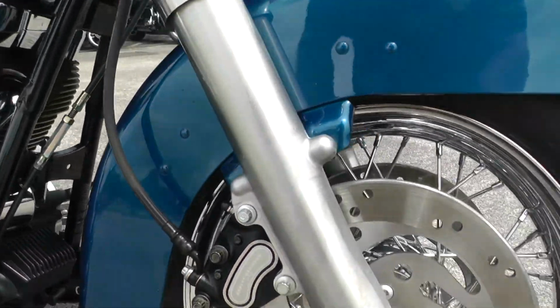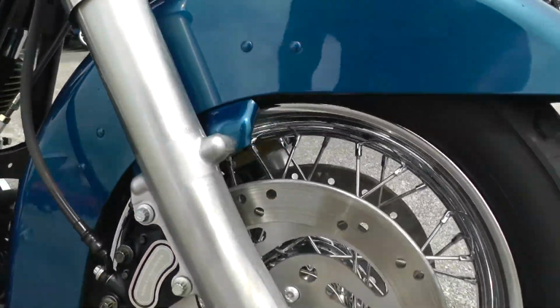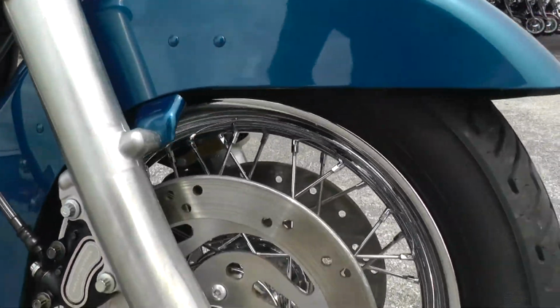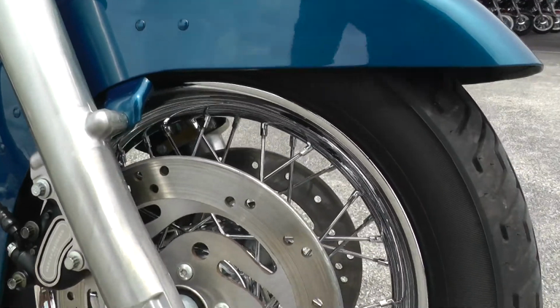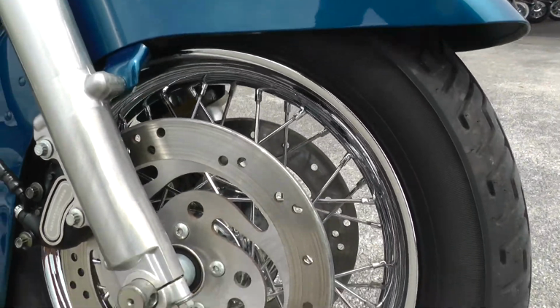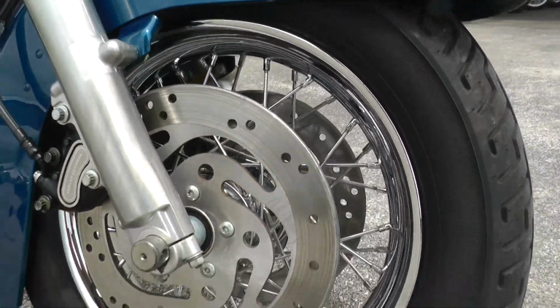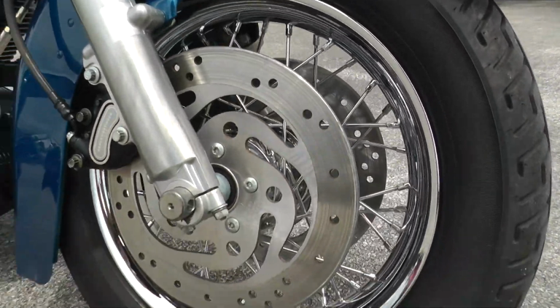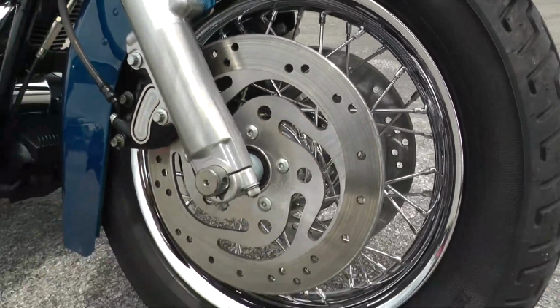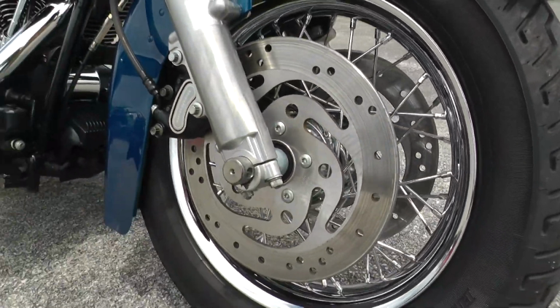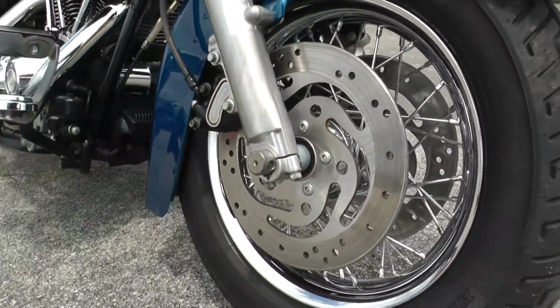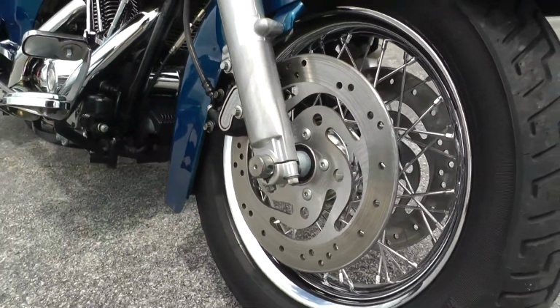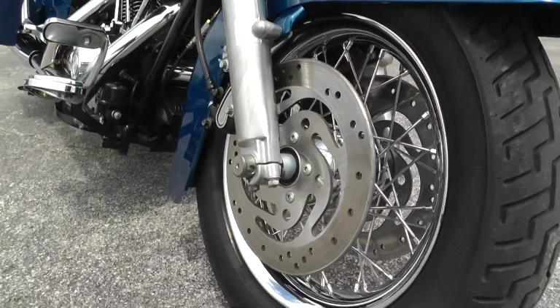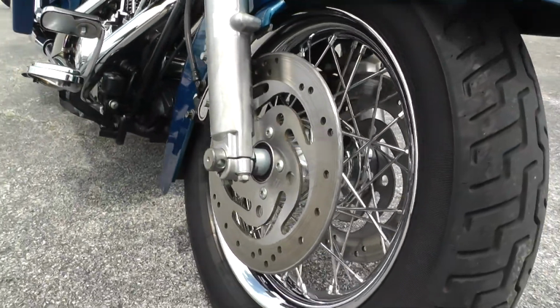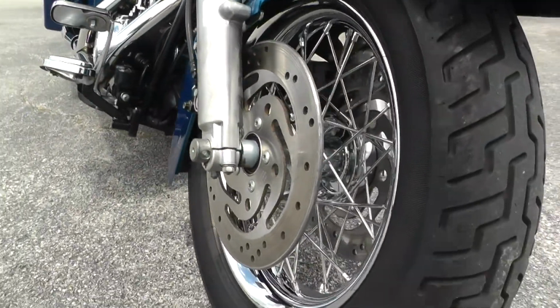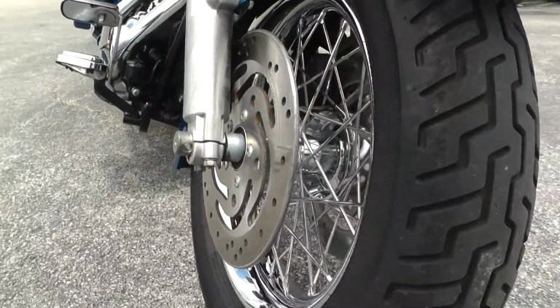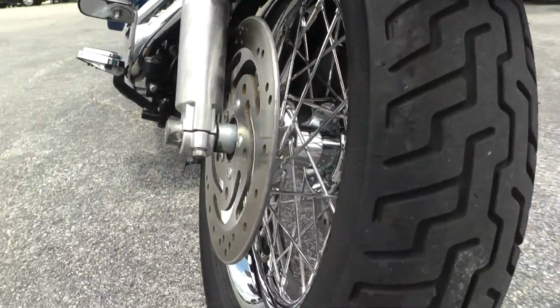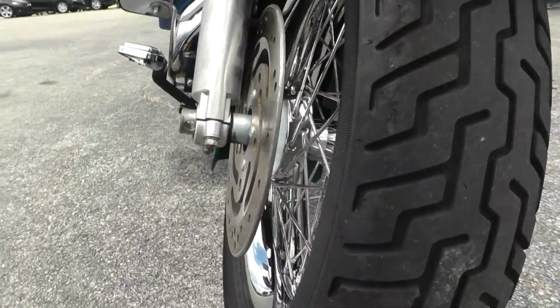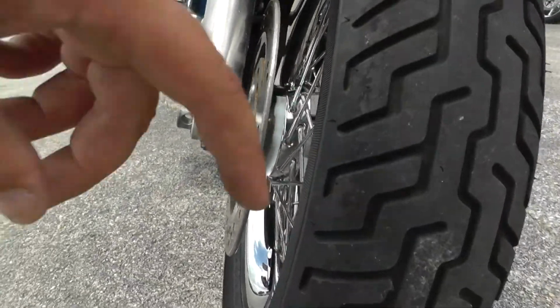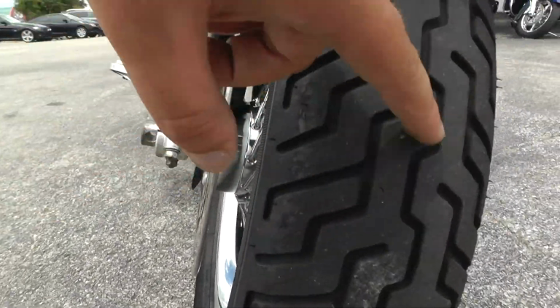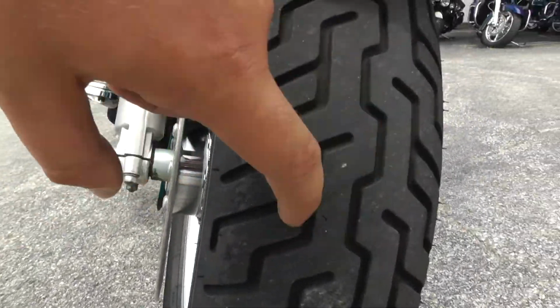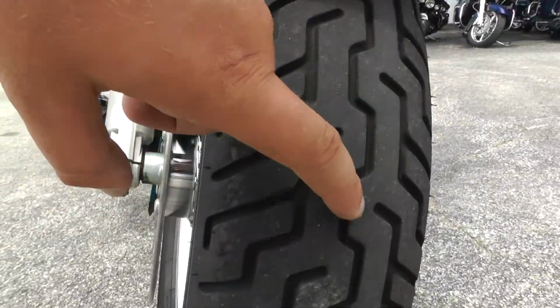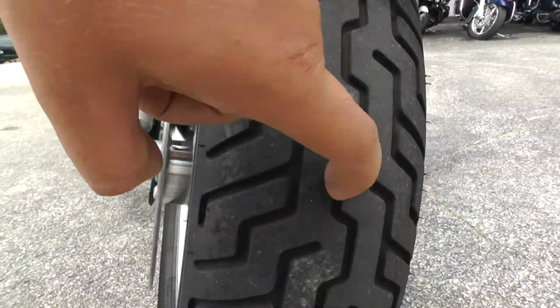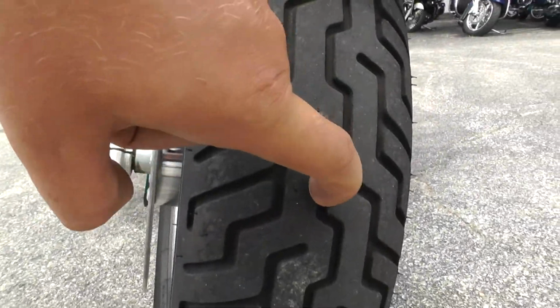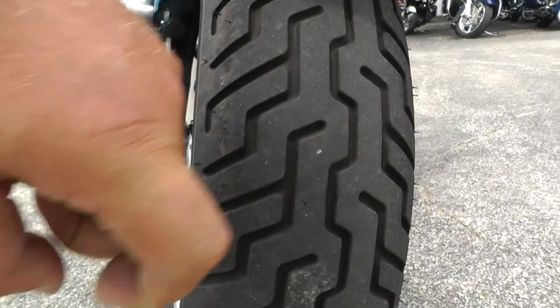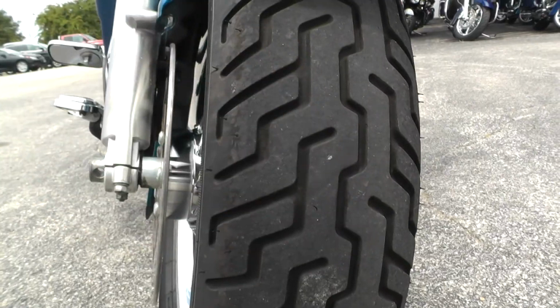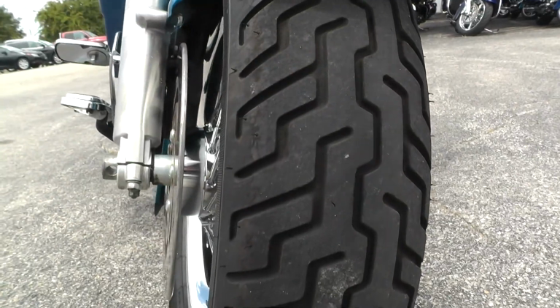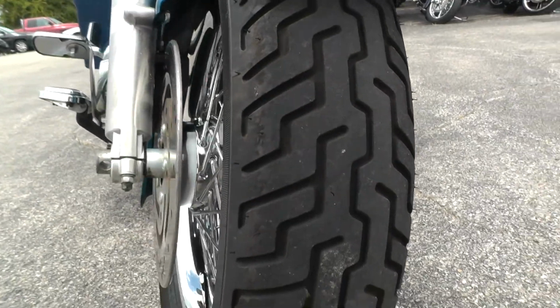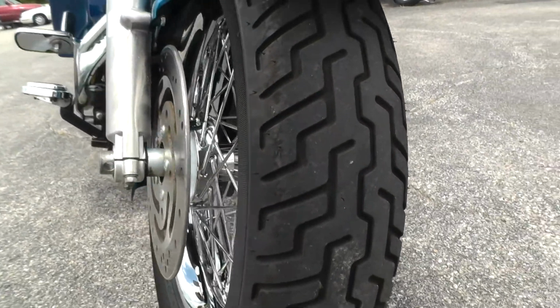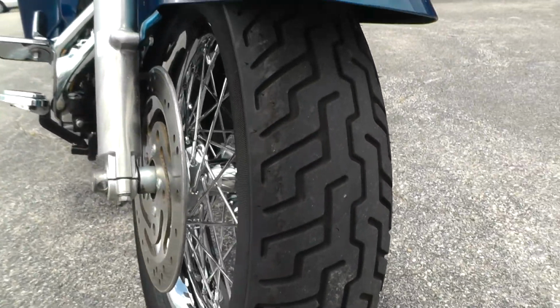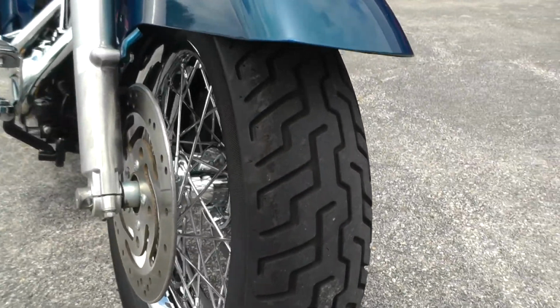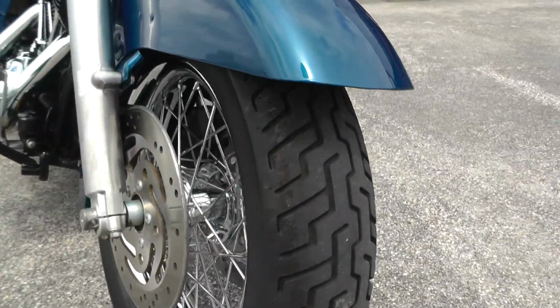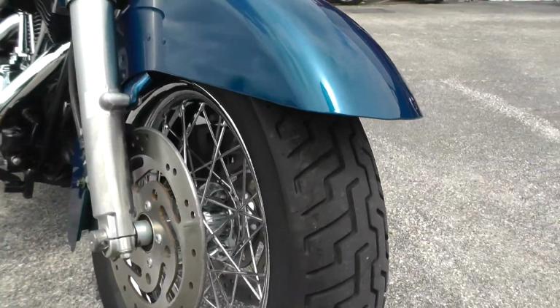This one's got the chrome wire wheels with a dual brake setup — a lot of stopping power on this bike. Nice tire on the front with some good tread.